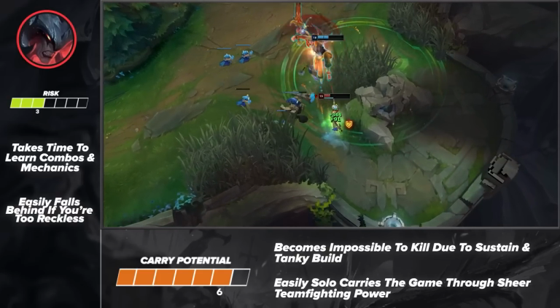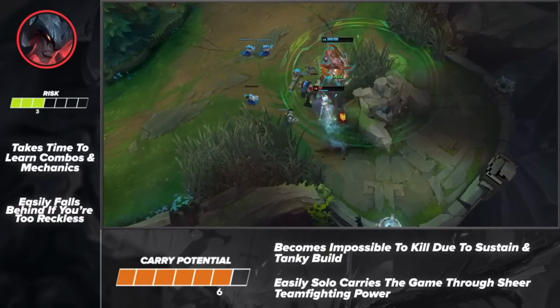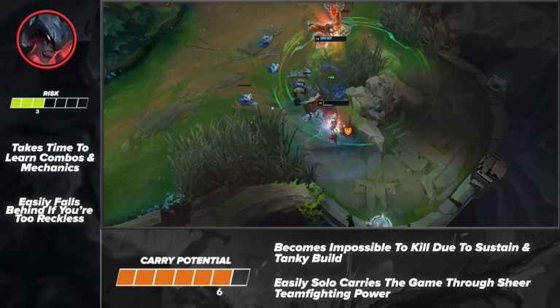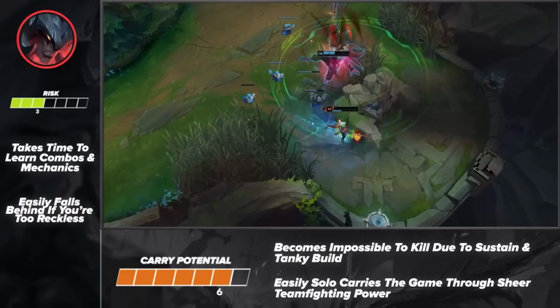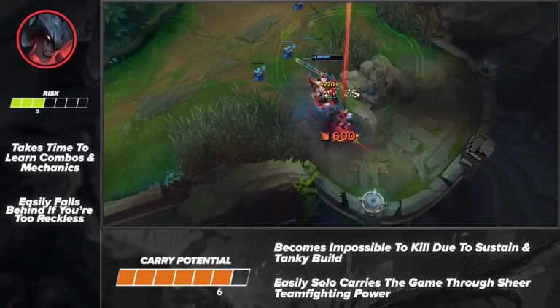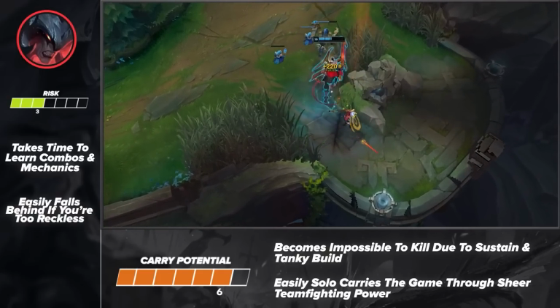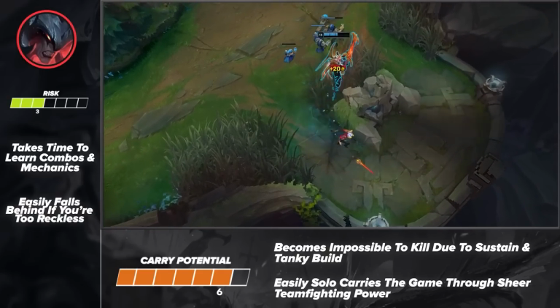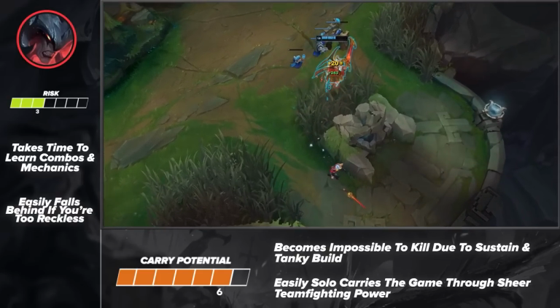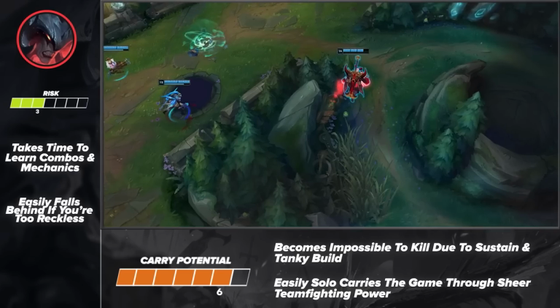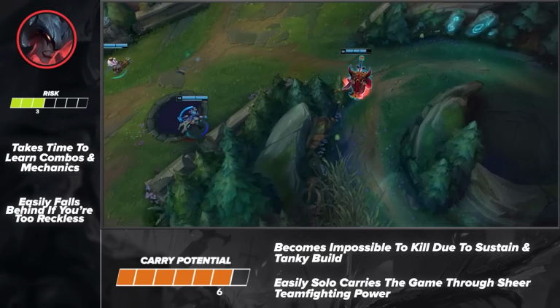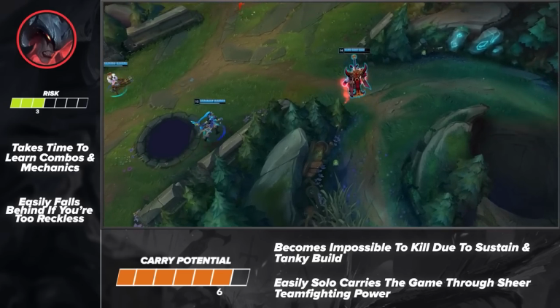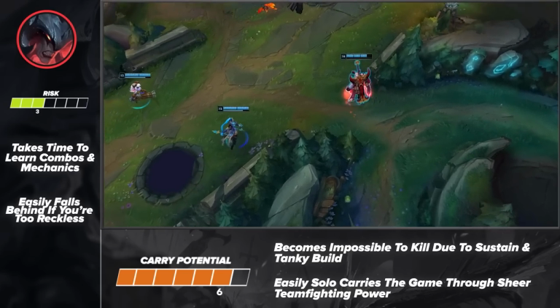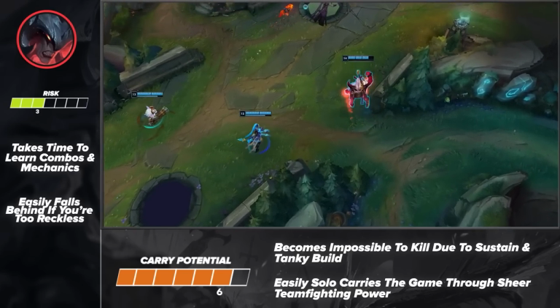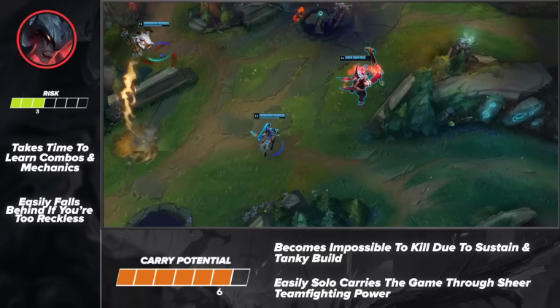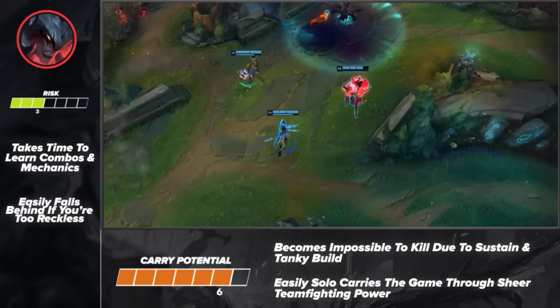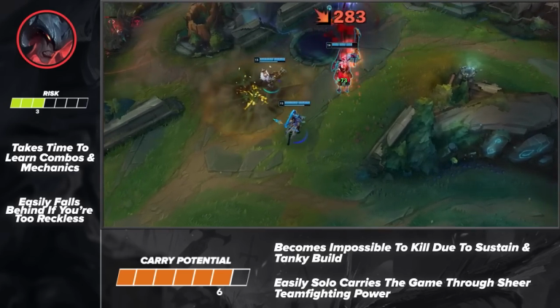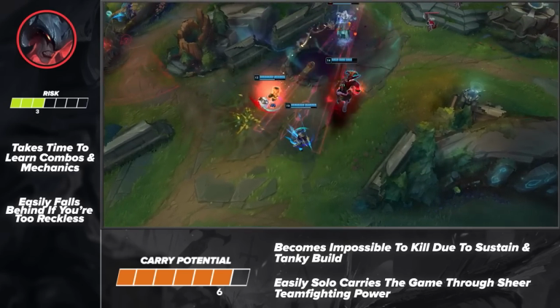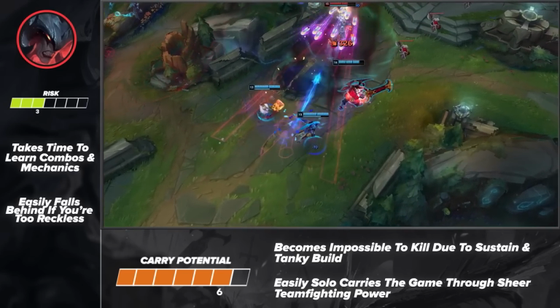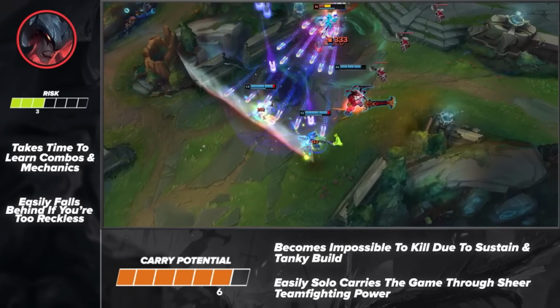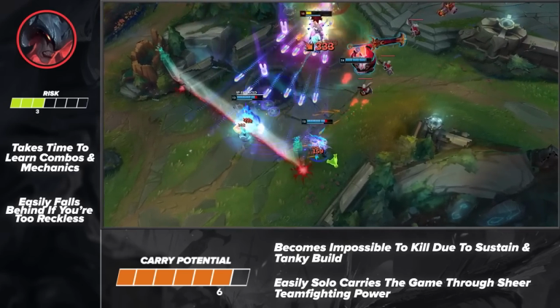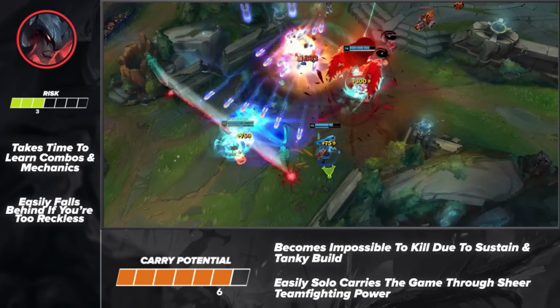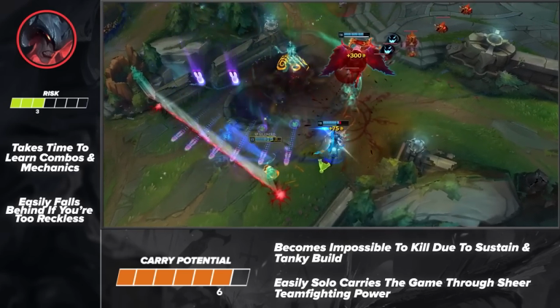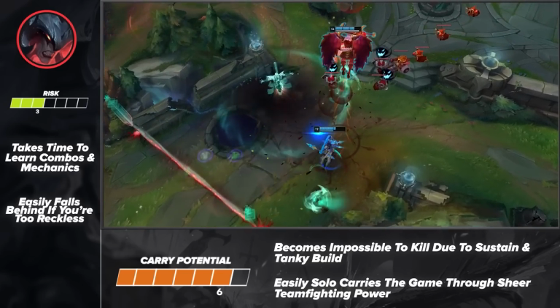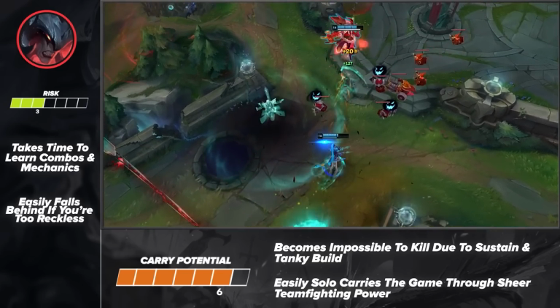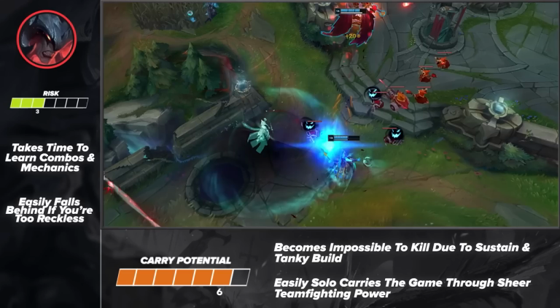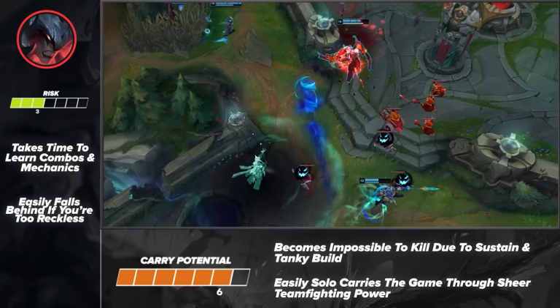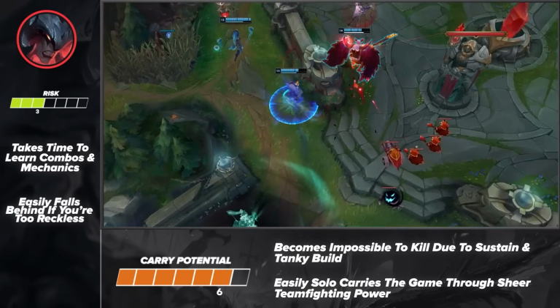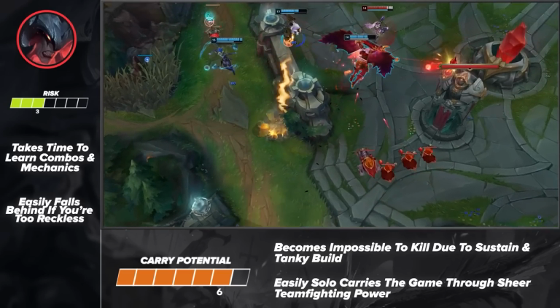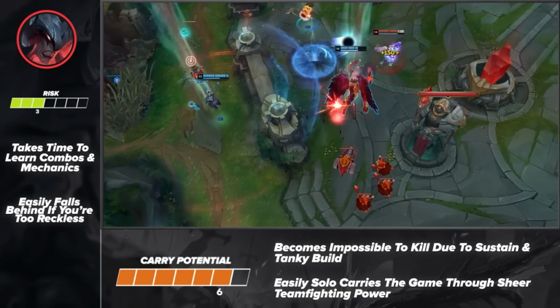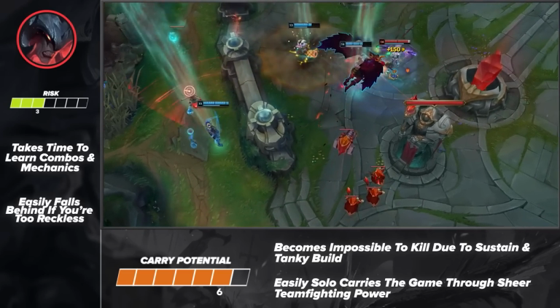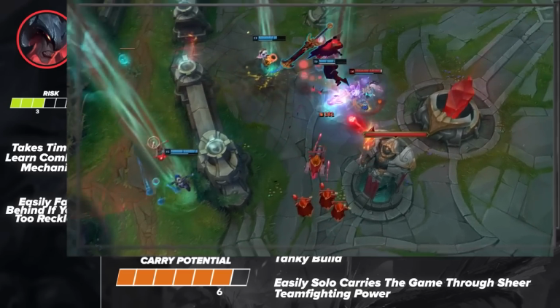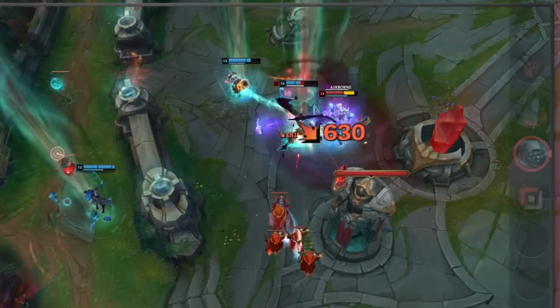Diving into his build, be sure to take Flash and Teleport as your summoner spells. Your runes will consist of Conqueror, Triumph, Legend Tenacity, Last Stand, Second Wind, and Revitalize. These runes will help you with longer fights while also keeping you extremely healthy thanks to your bonus healing and lifesteal.